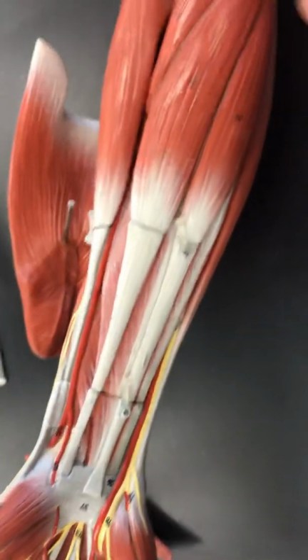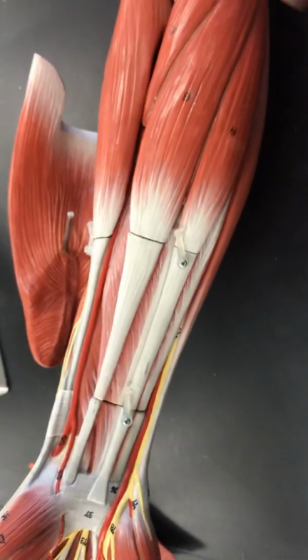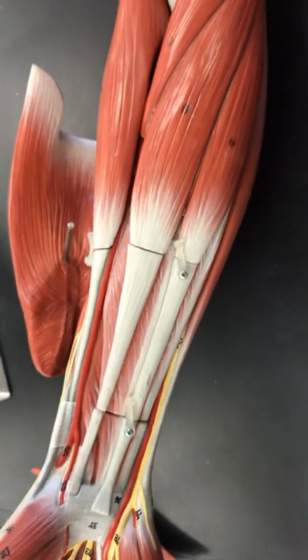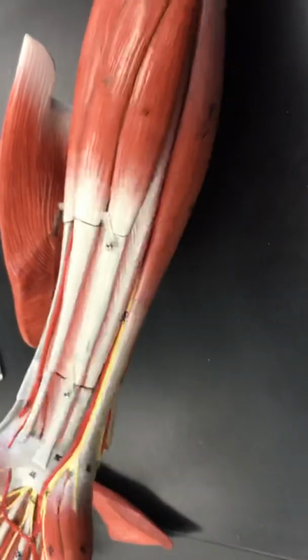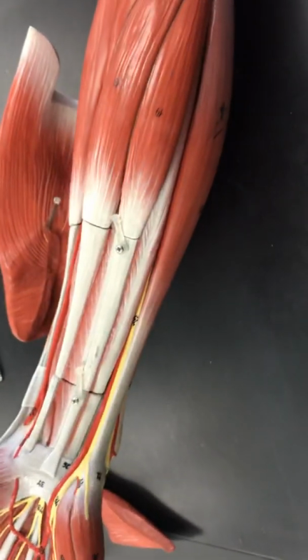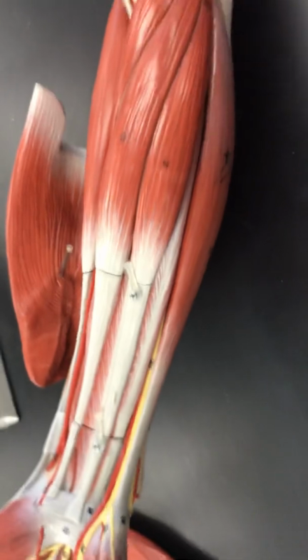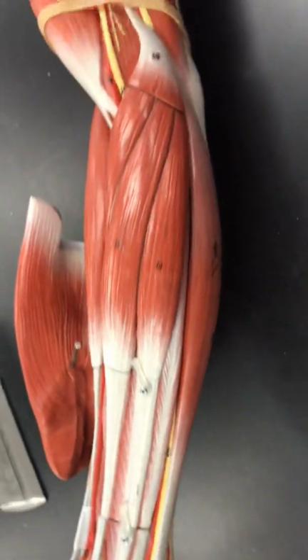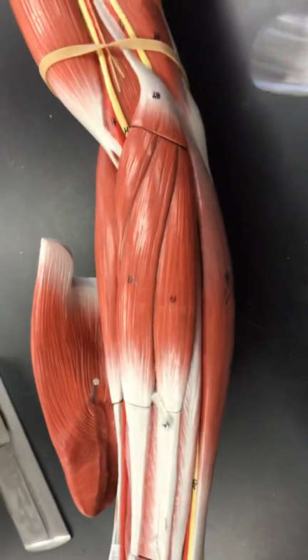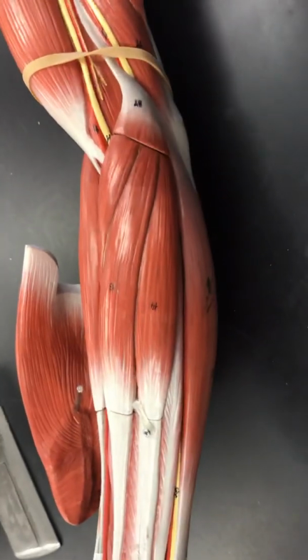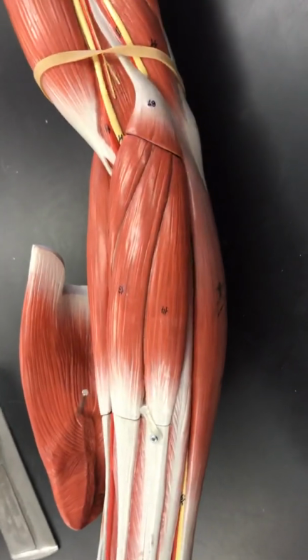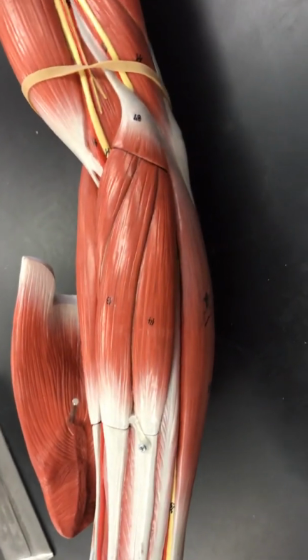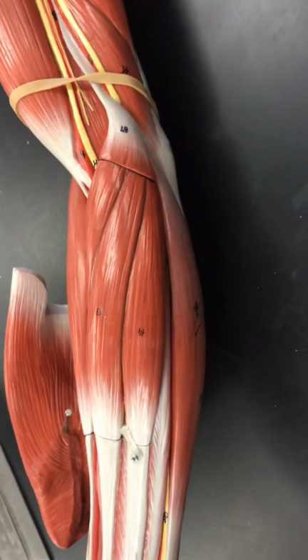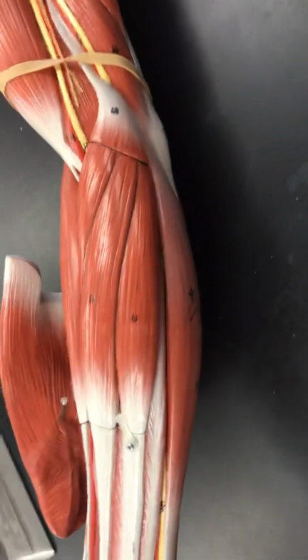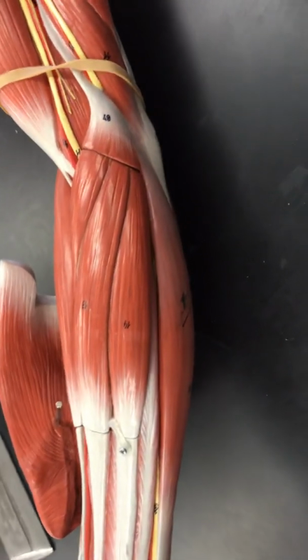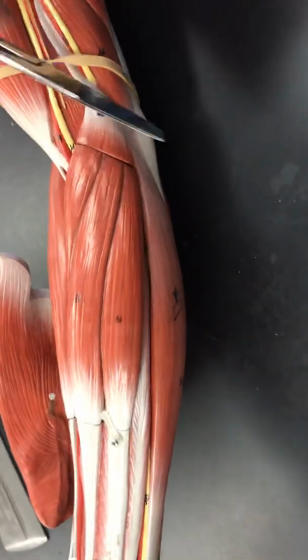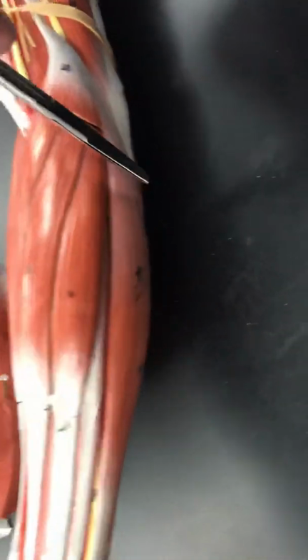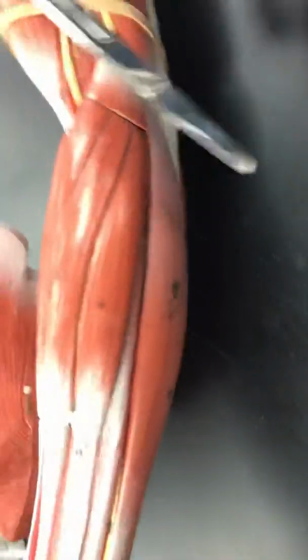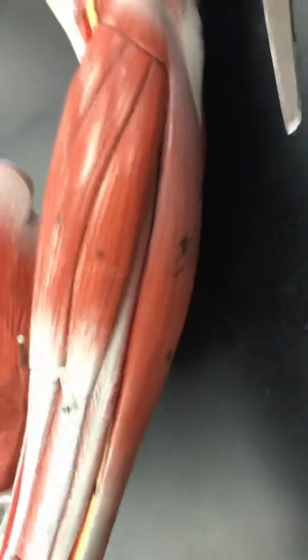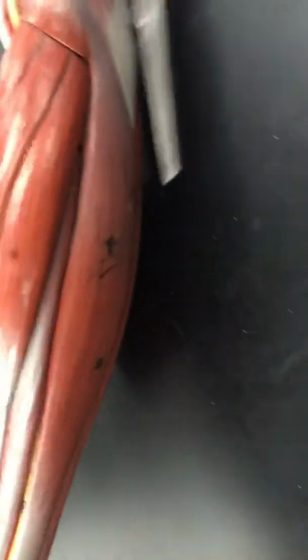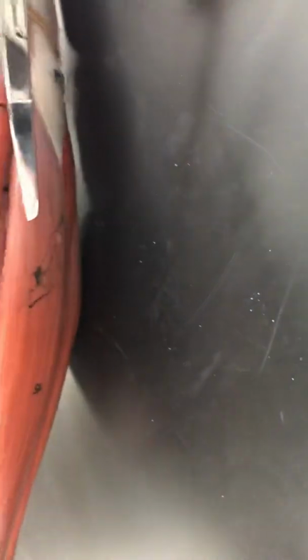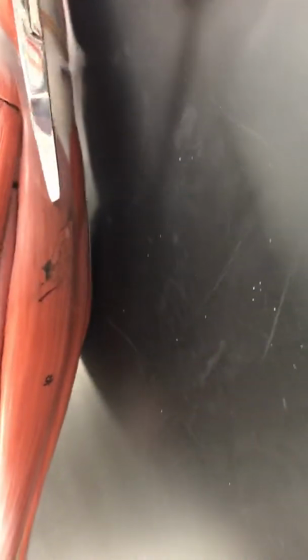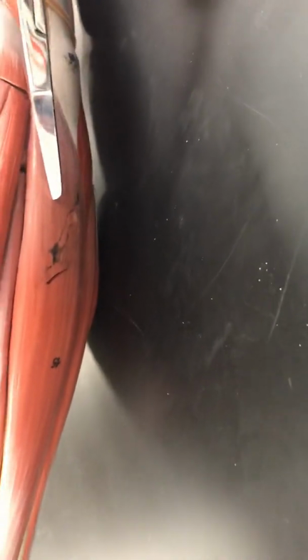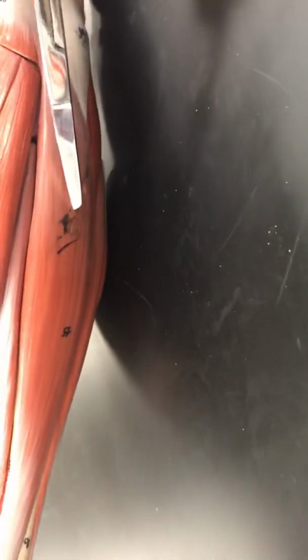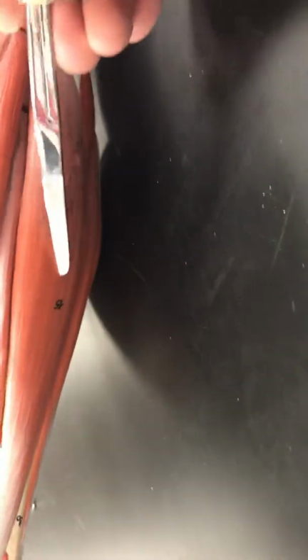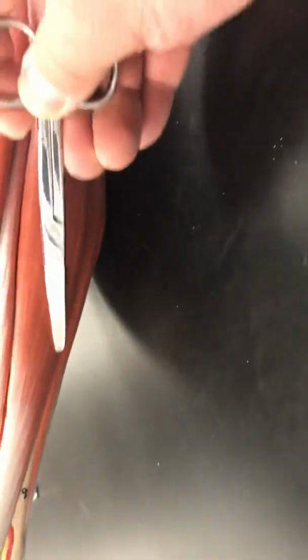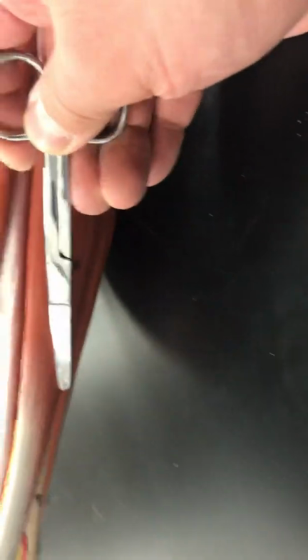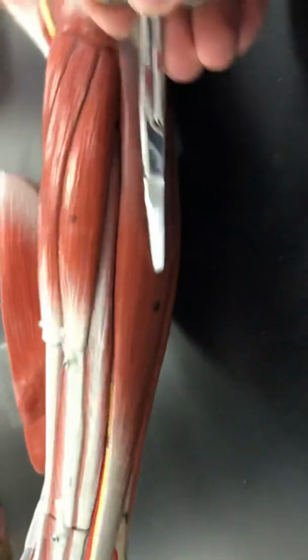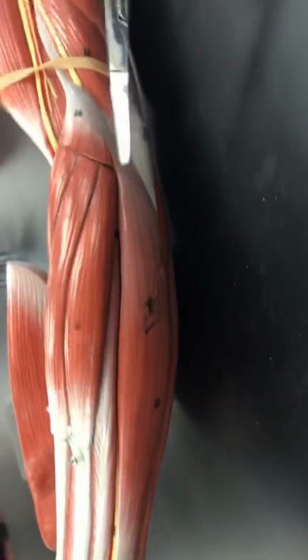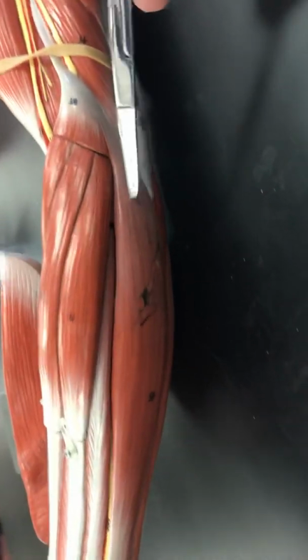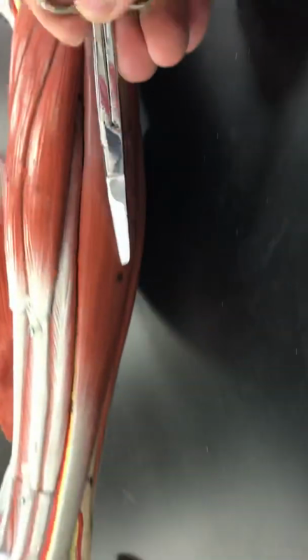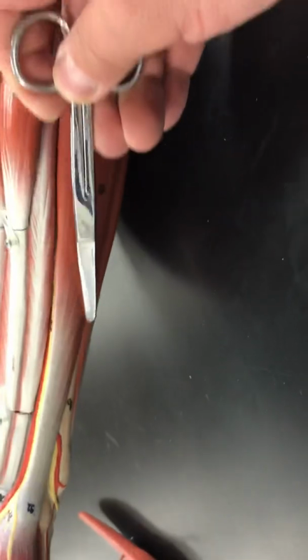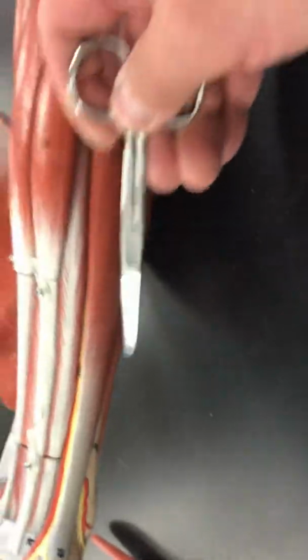The palmaris longus is the one we mentioned that some people might have — it's kind of a vestigial muscle. Then when you look directly below, and most medial, you see number 15. This is your flexor carpi ulnaris.